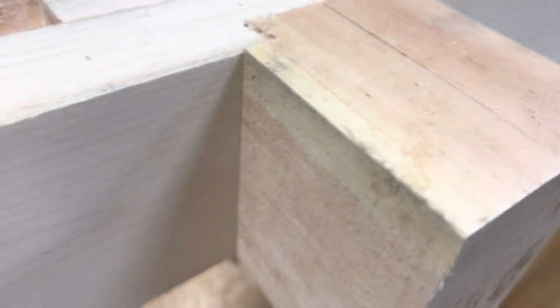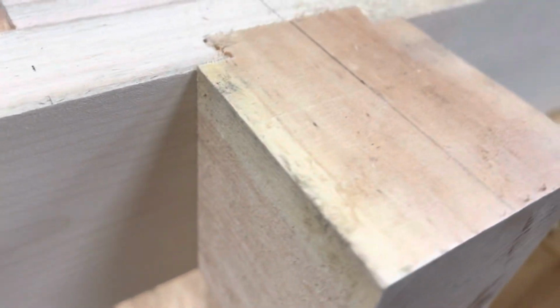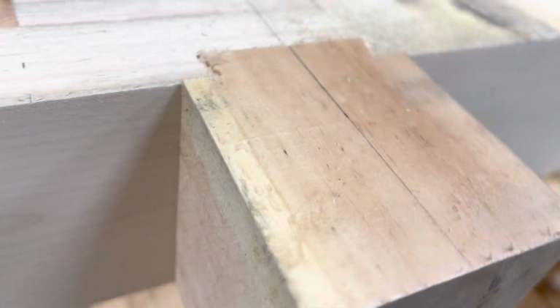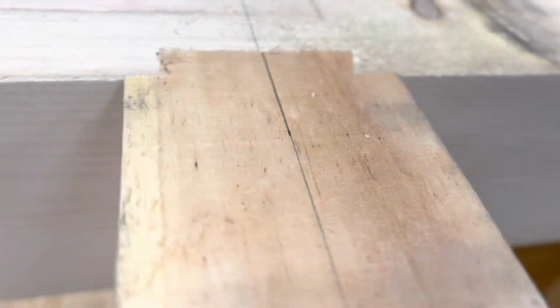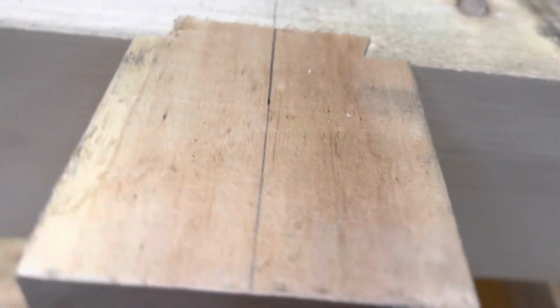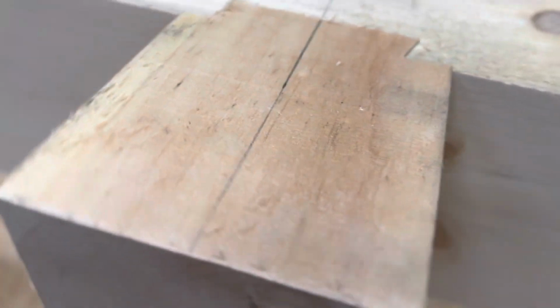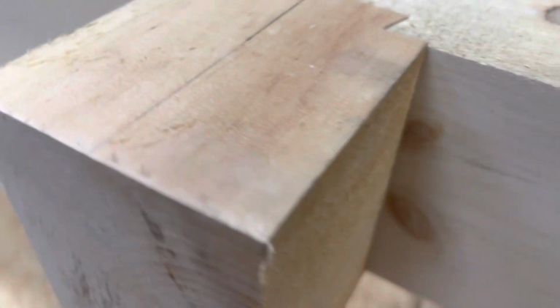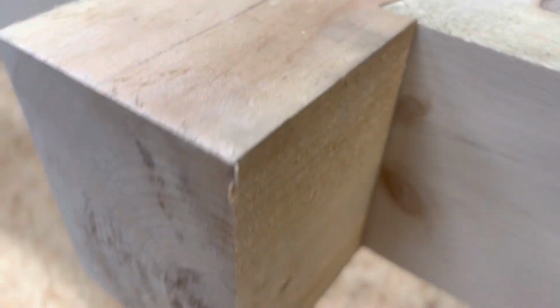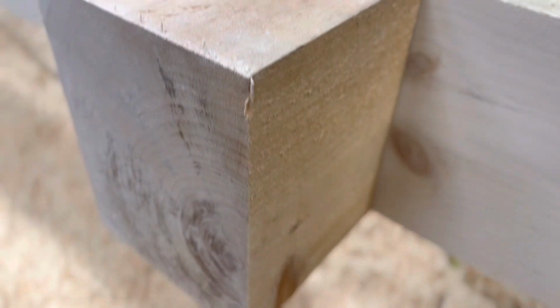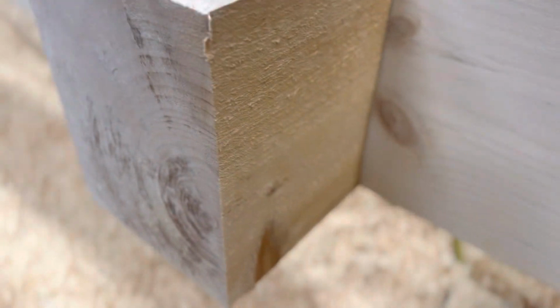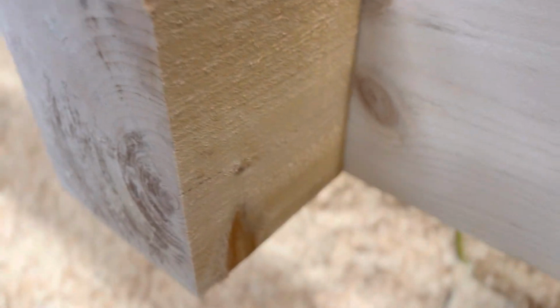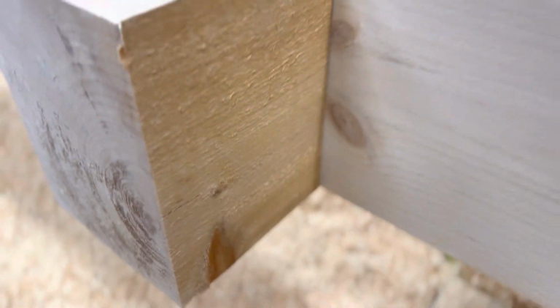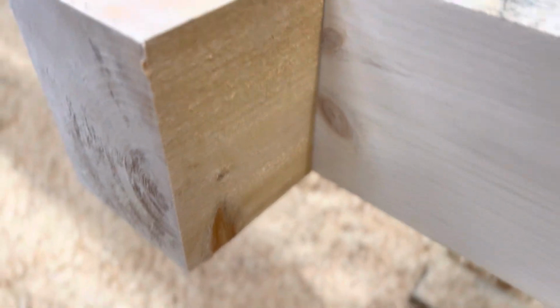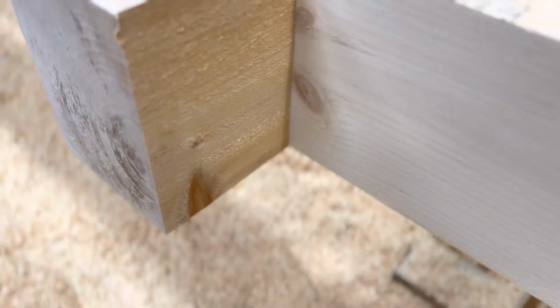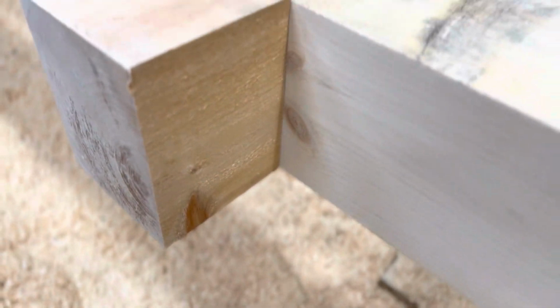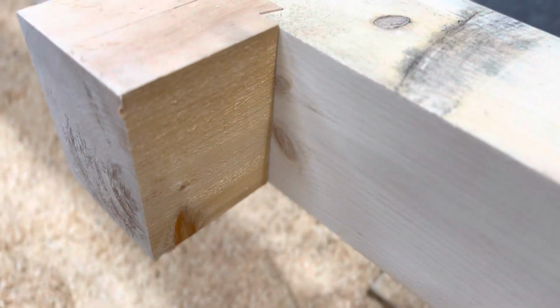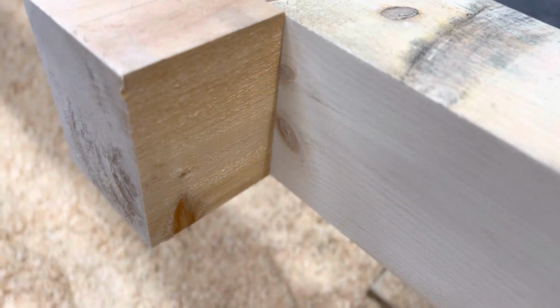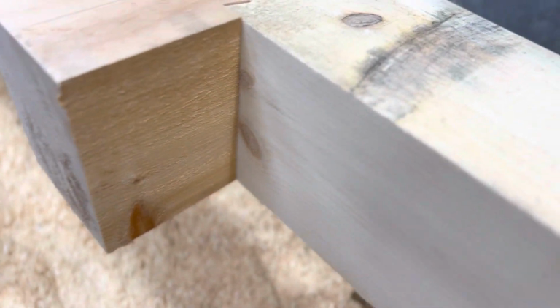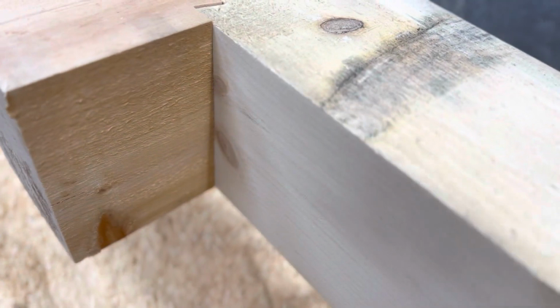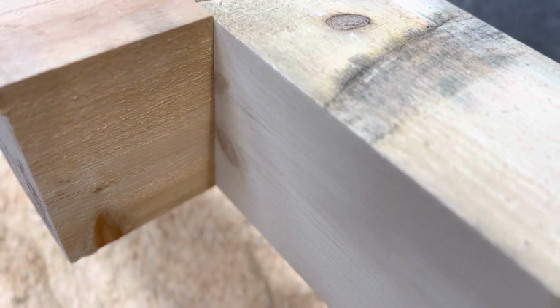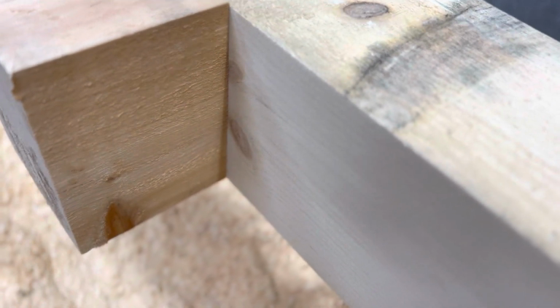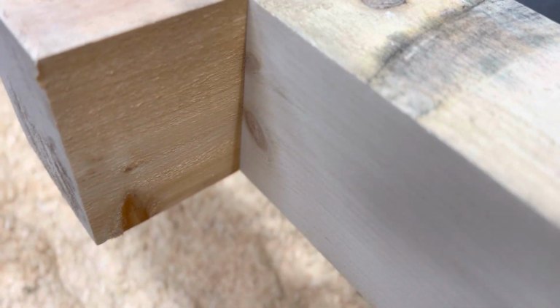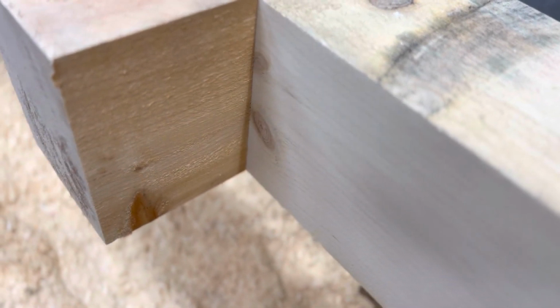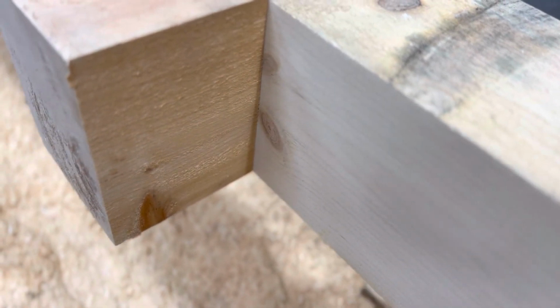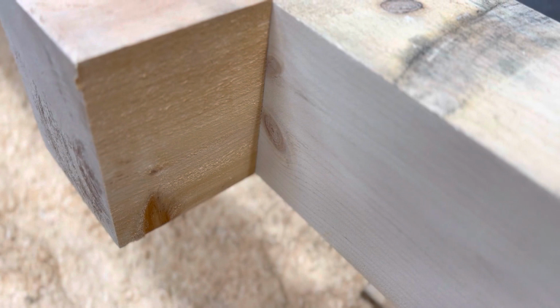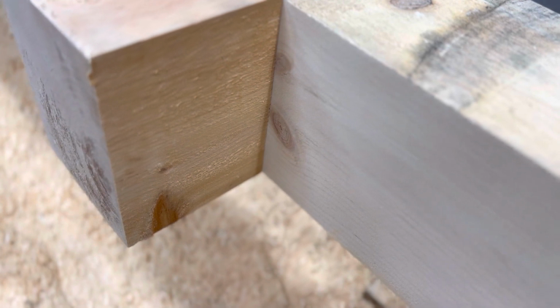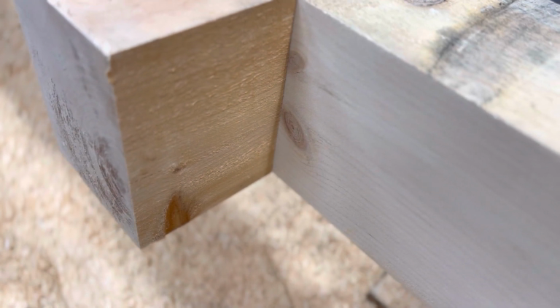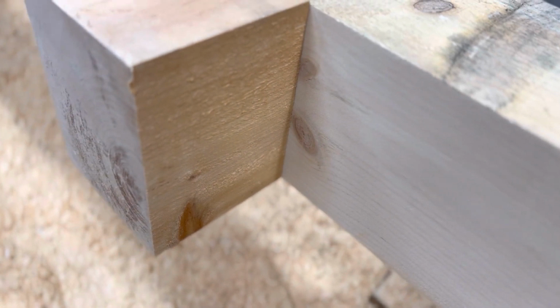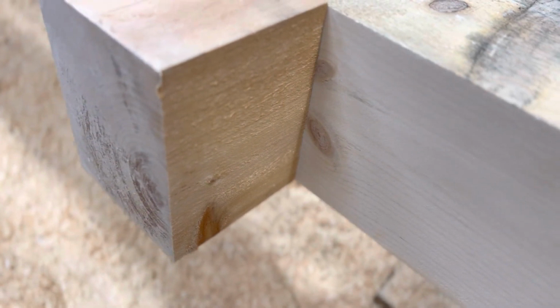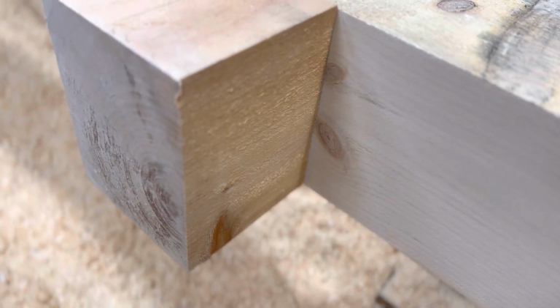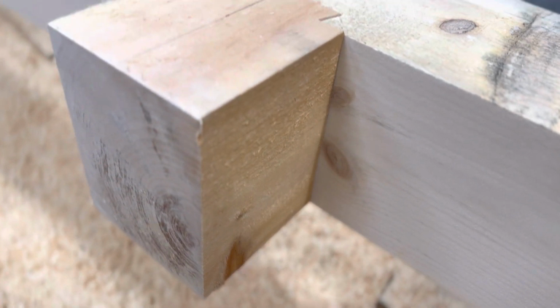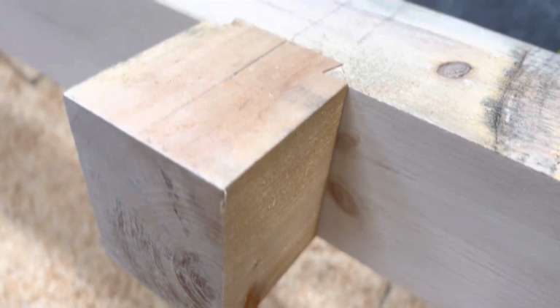Let's take a look at the other side. Same thing over here. If I could stand on my head, you'd see the bottom fits up the same way.